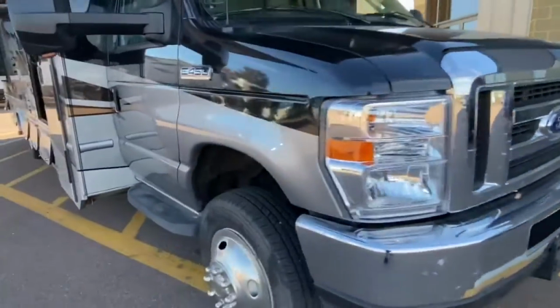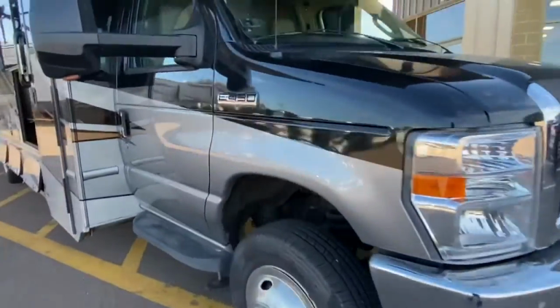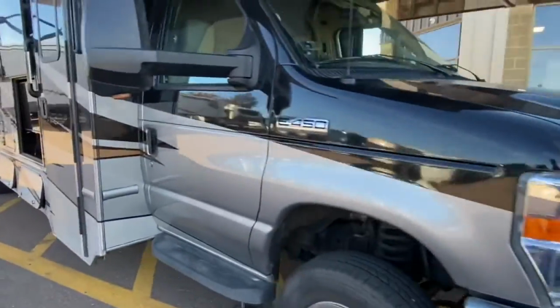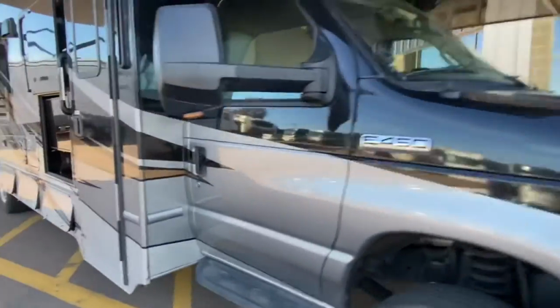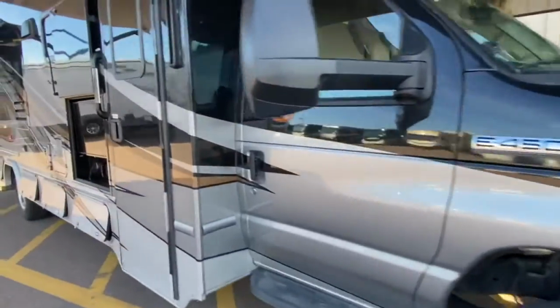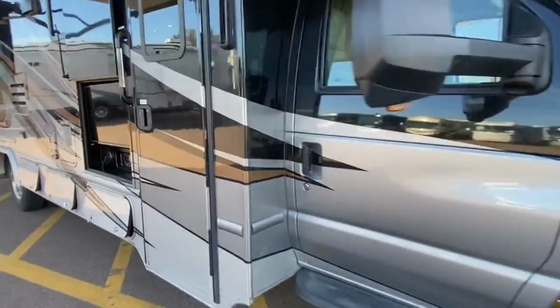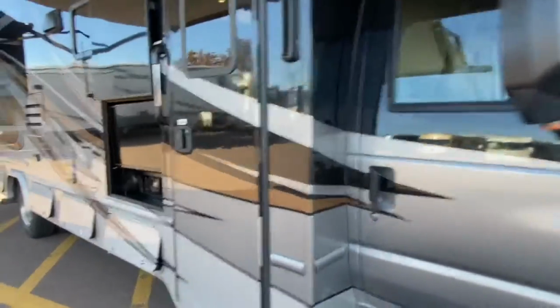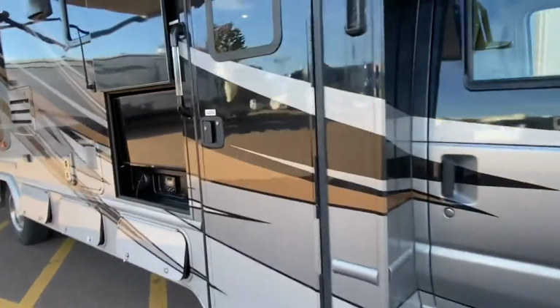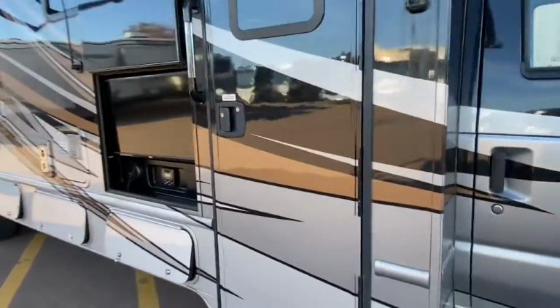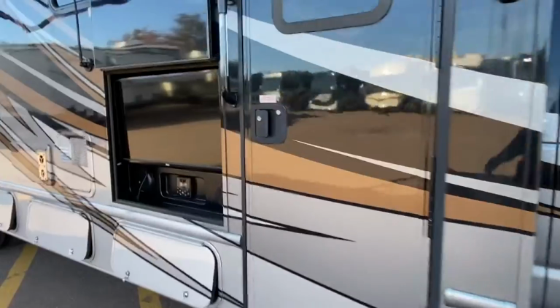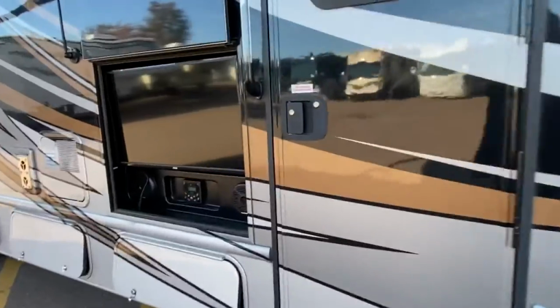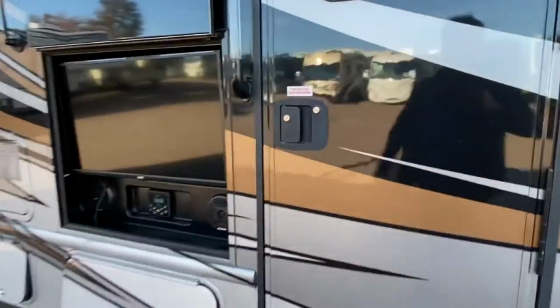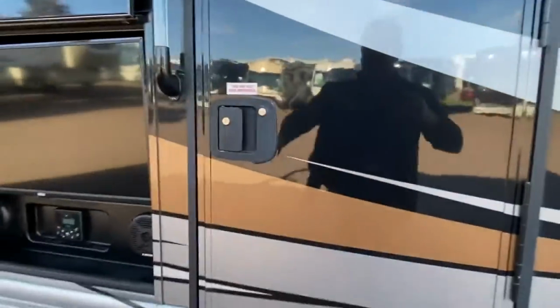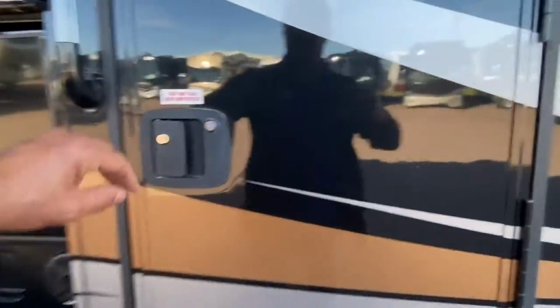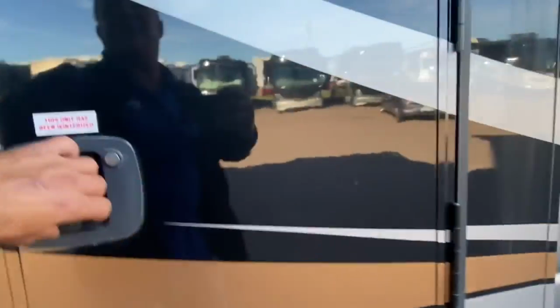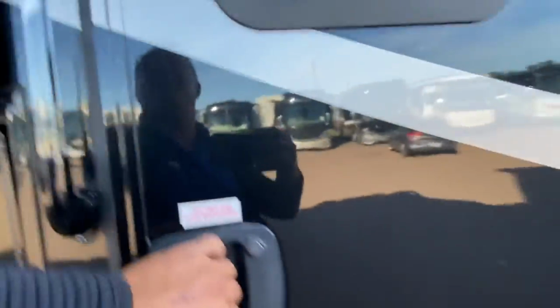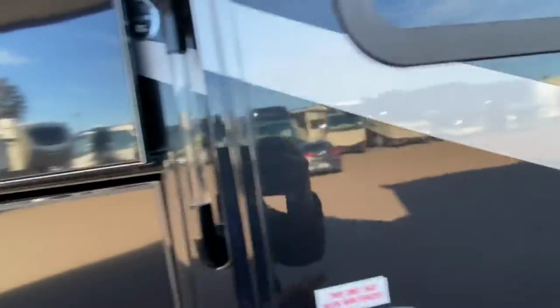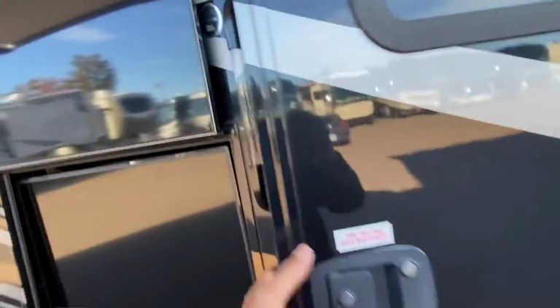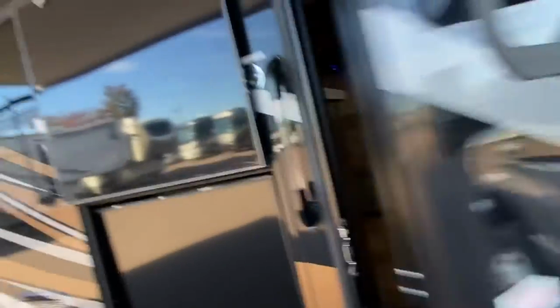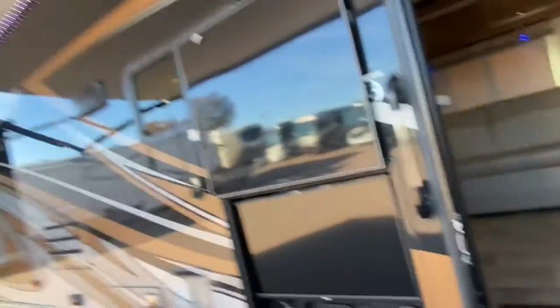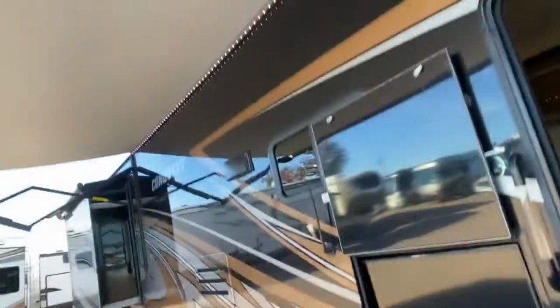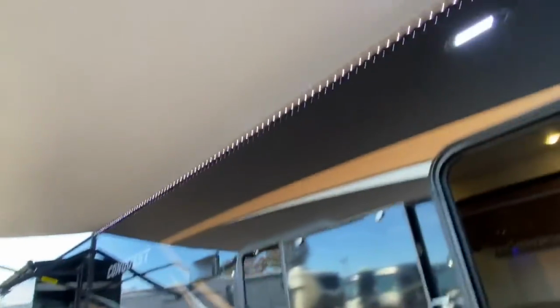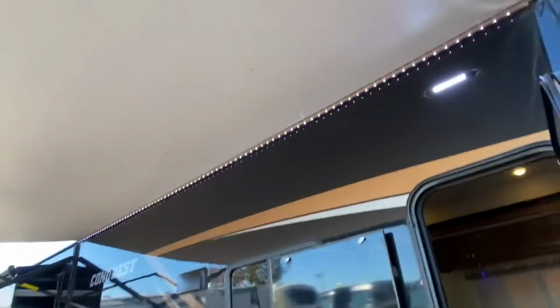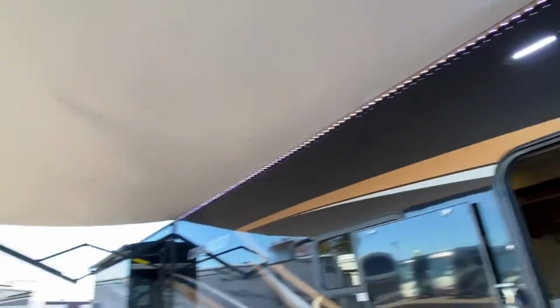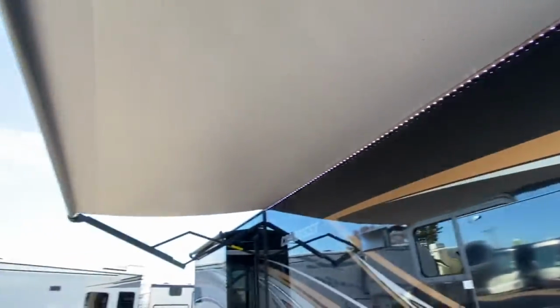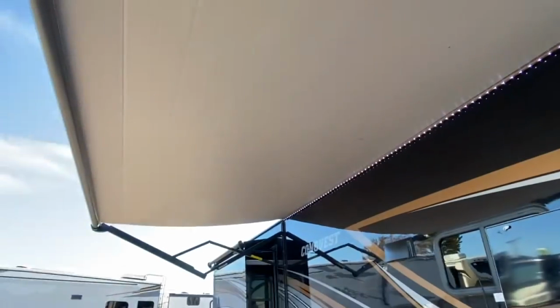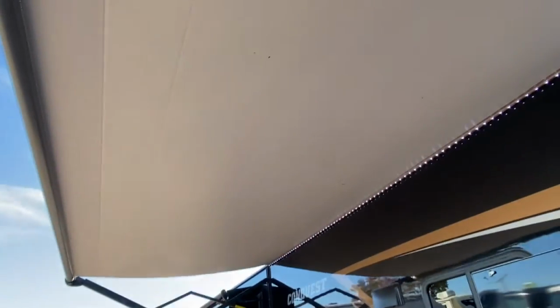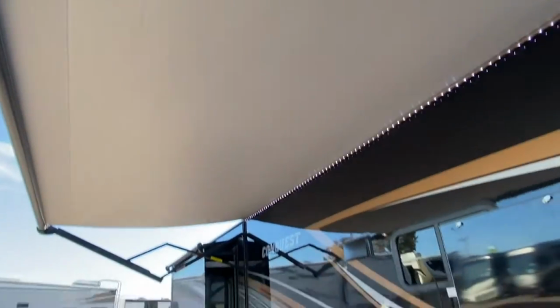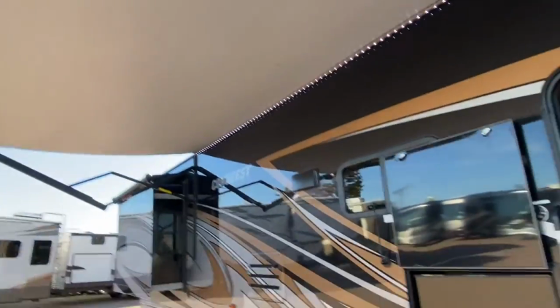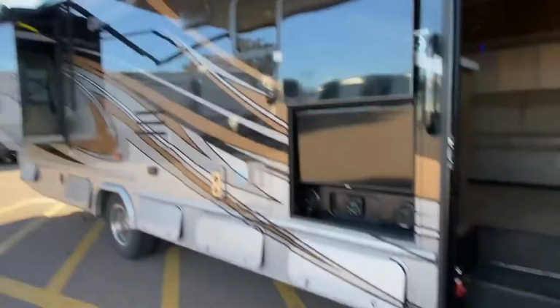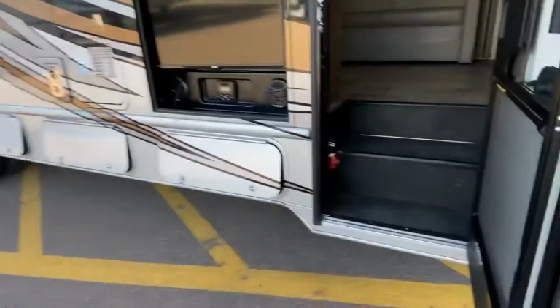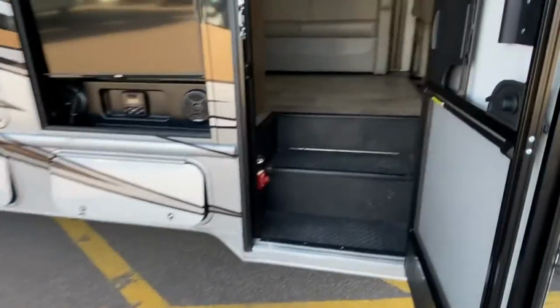Just arrived — it is a little dirty, got a few bugs on the front. We will get that cleaned up. Awesome power awning with LED lights.